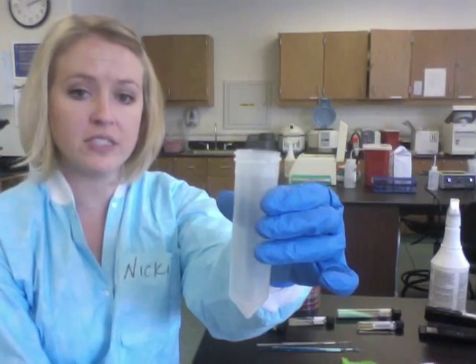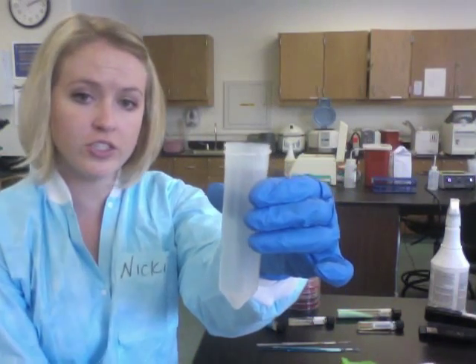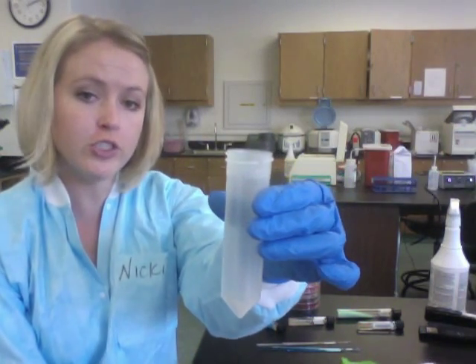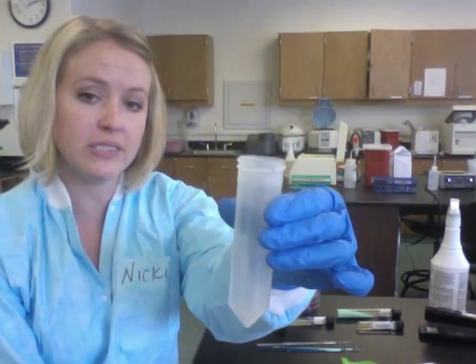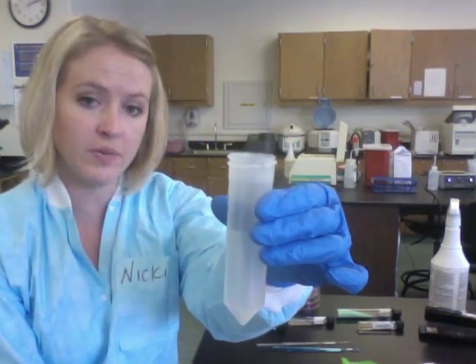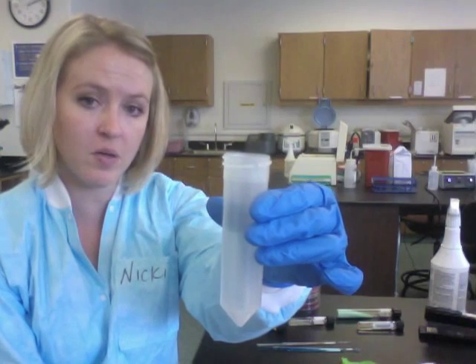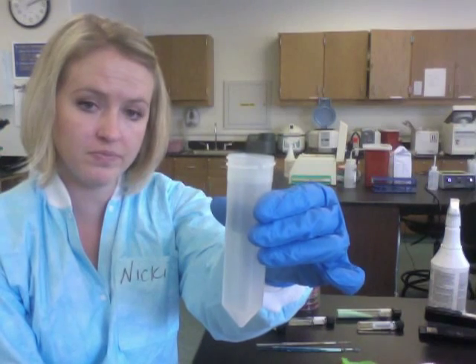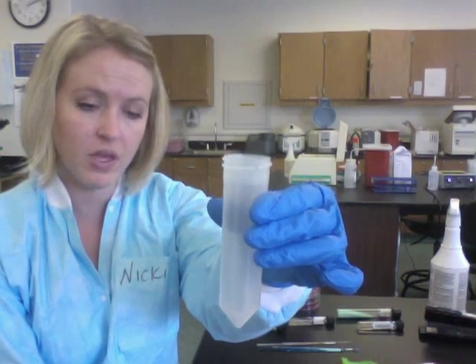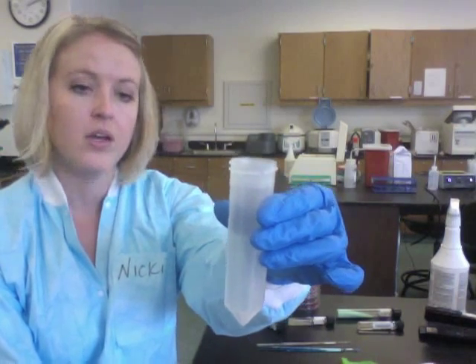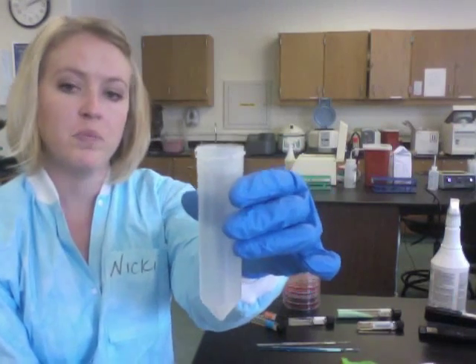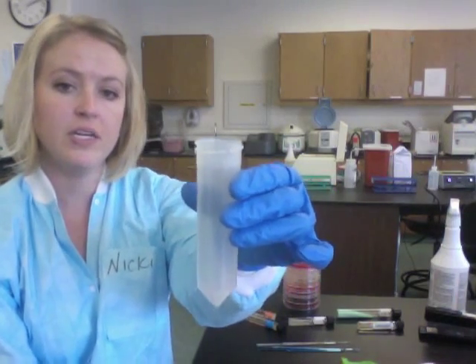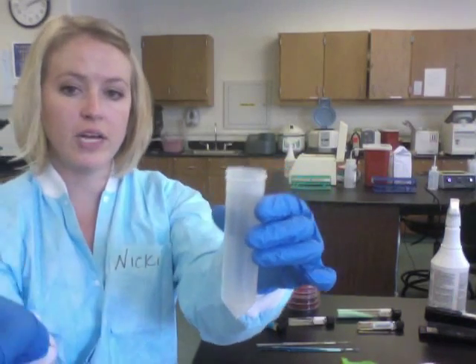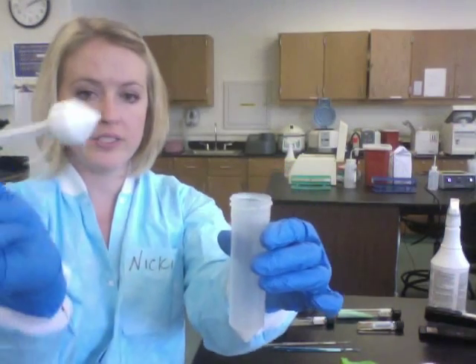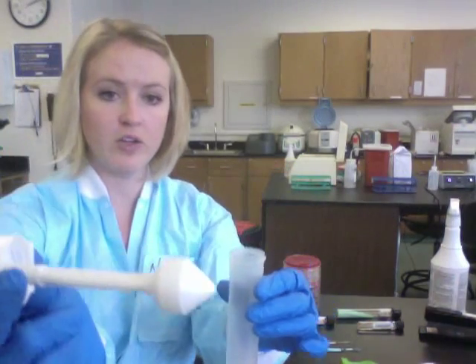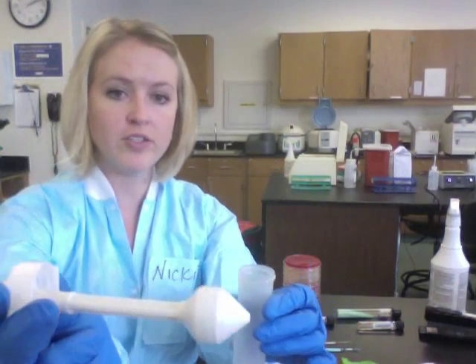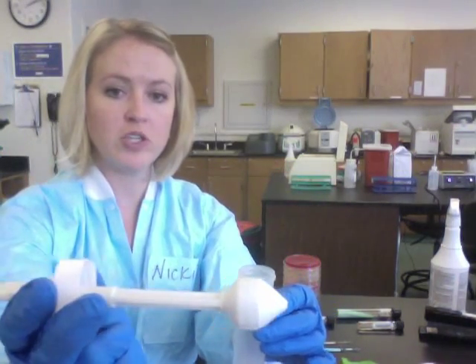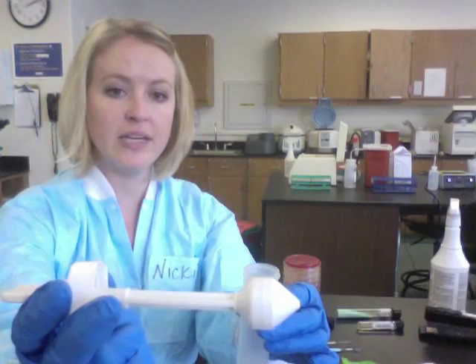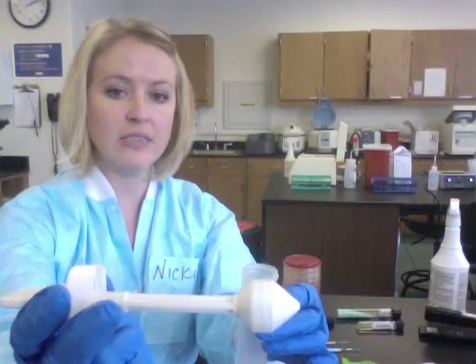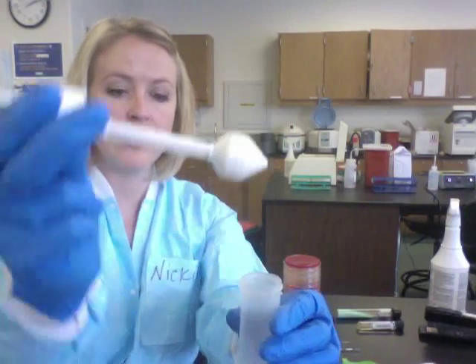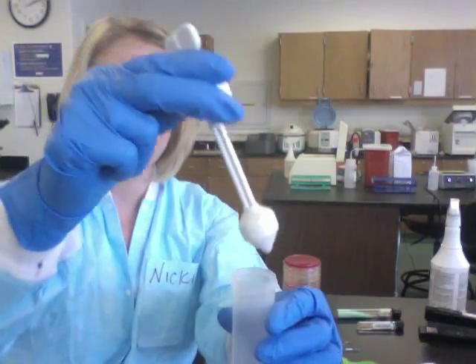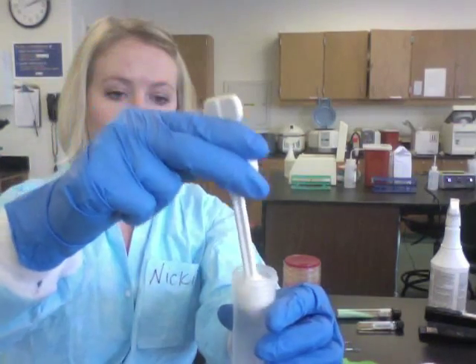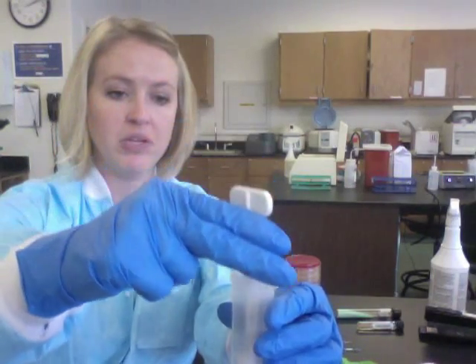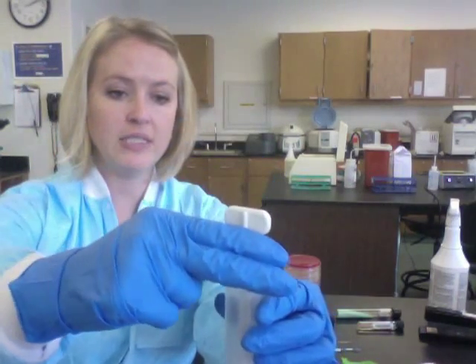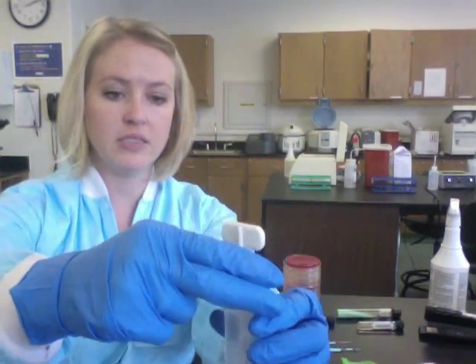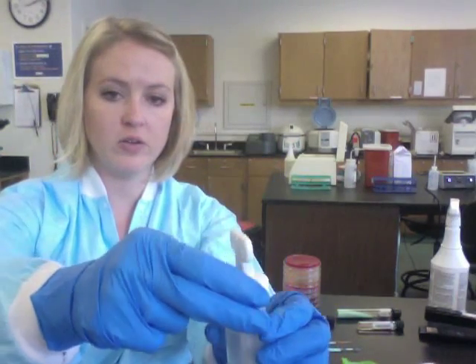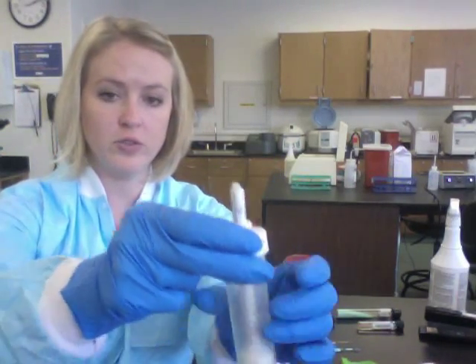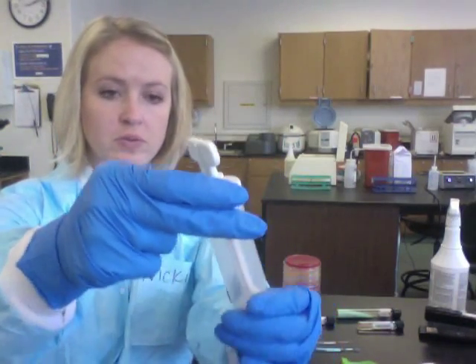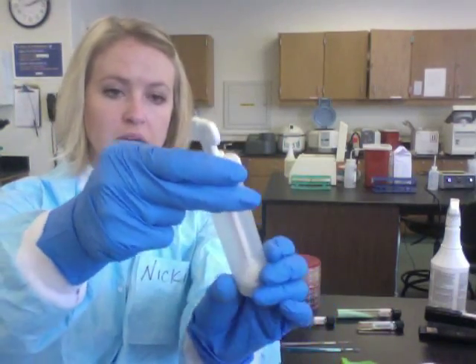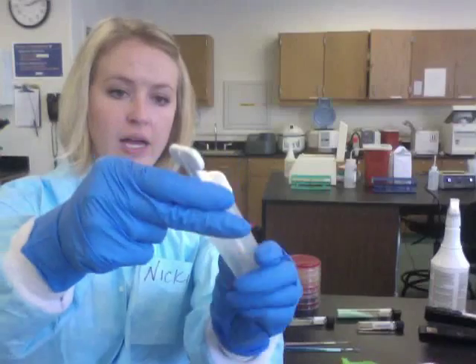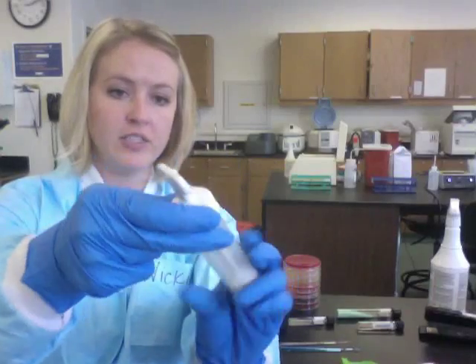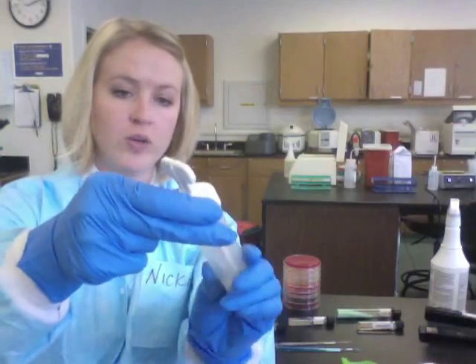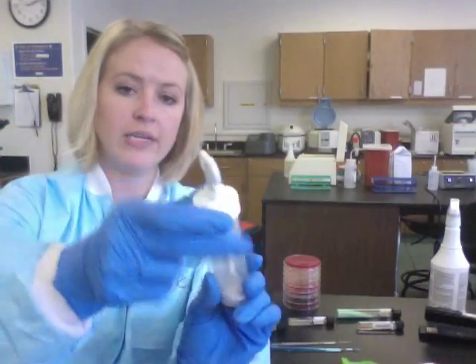Now if it's a large tissue, you will need to cut it with a scalpel. Put it in here, then take the grinder — which looks like this — and place it into the conical tube and secure the lid.